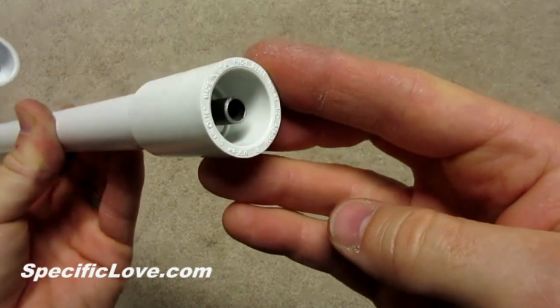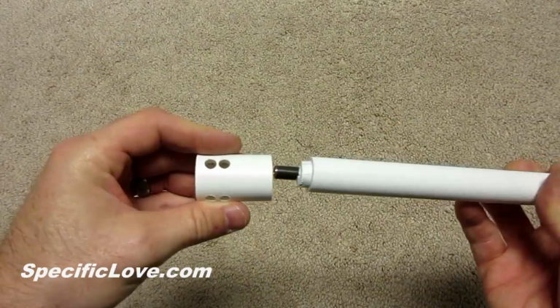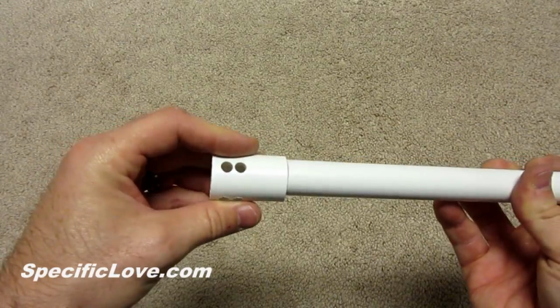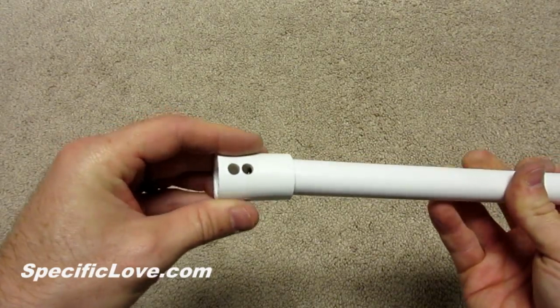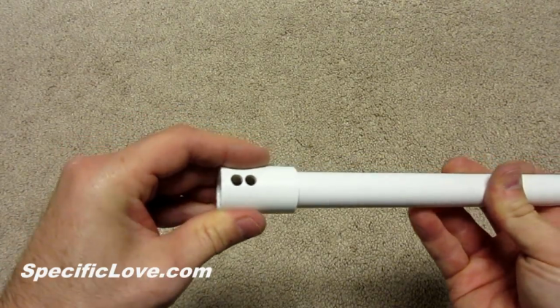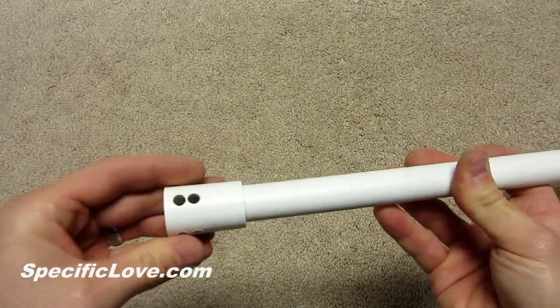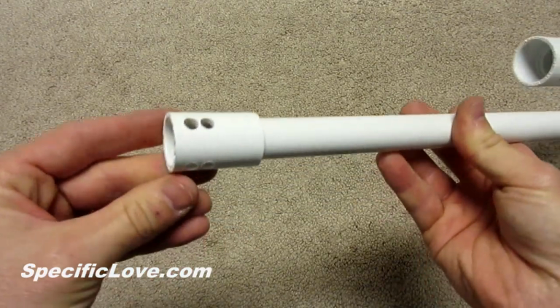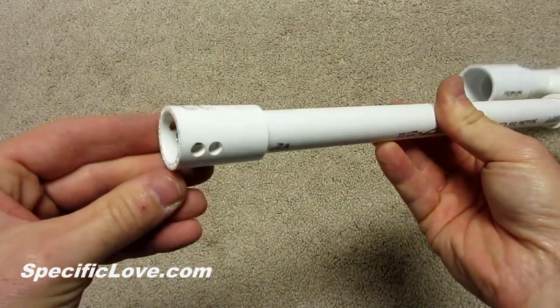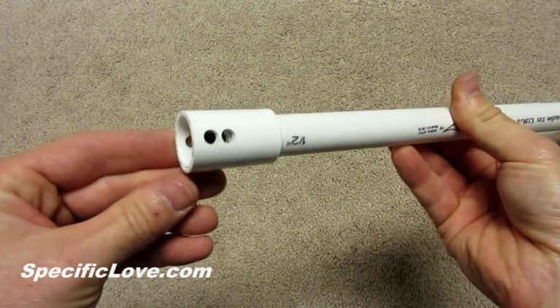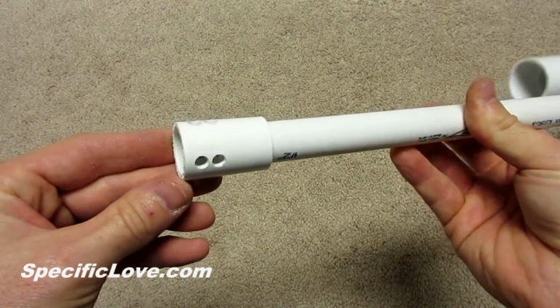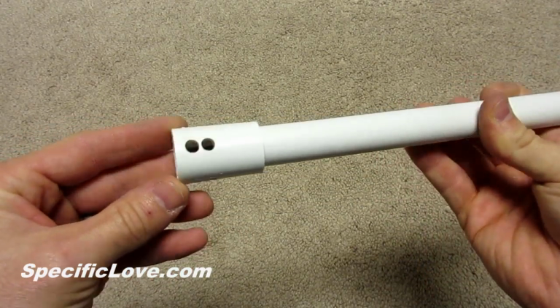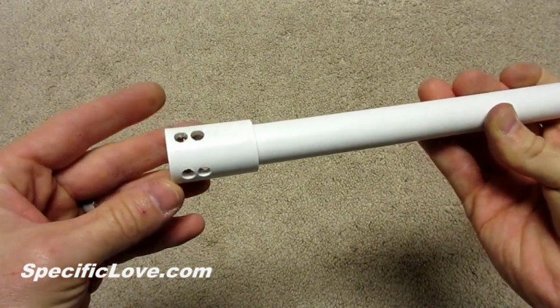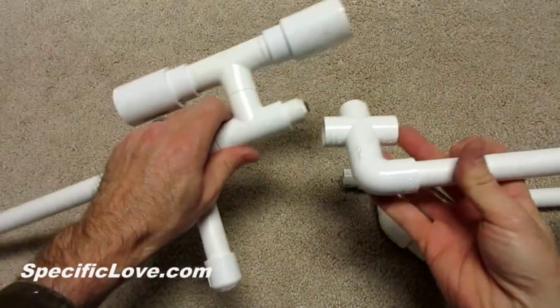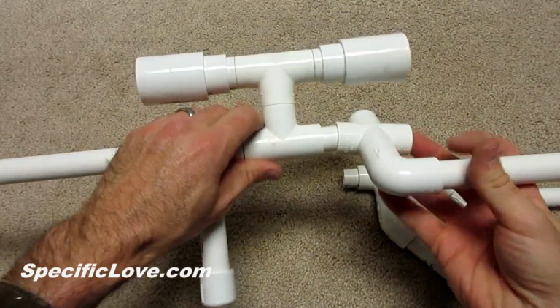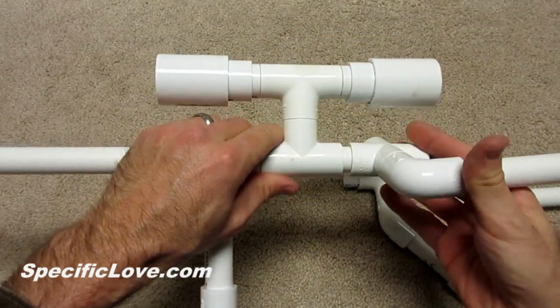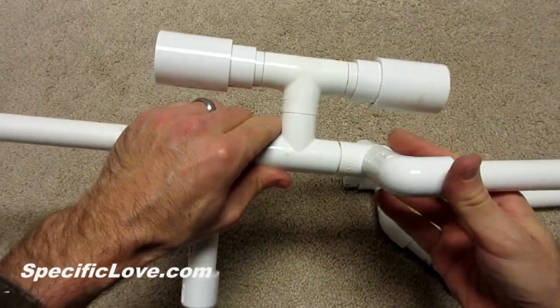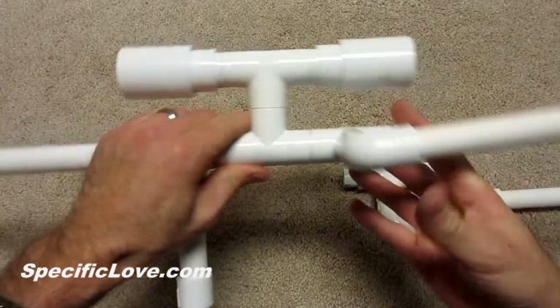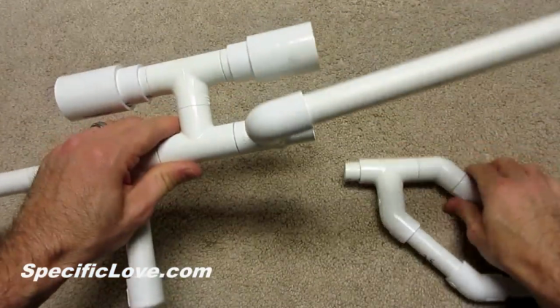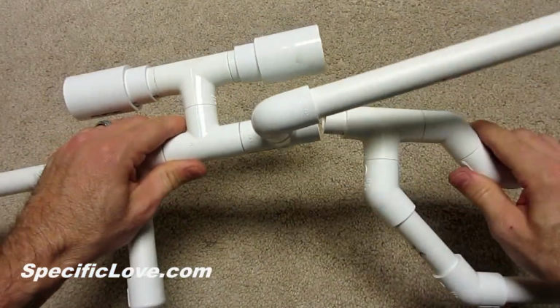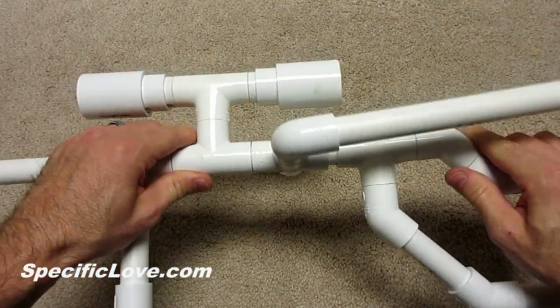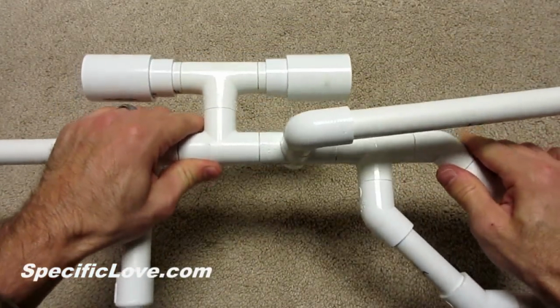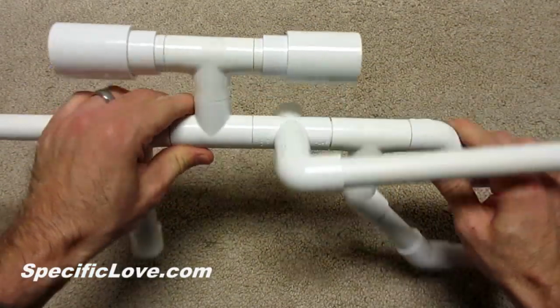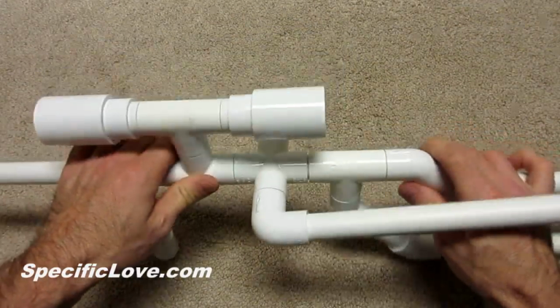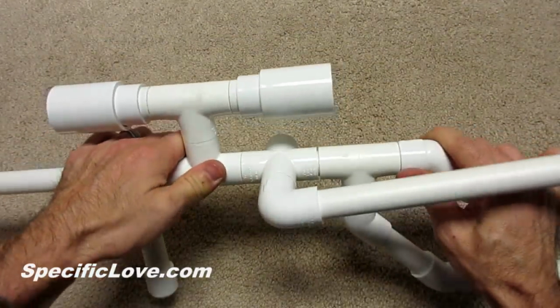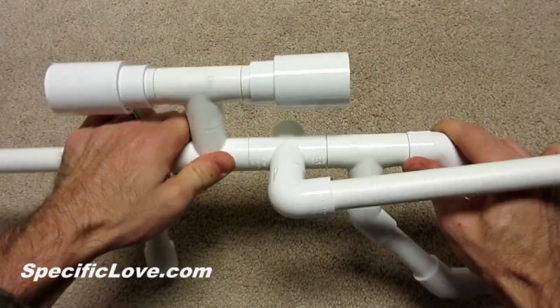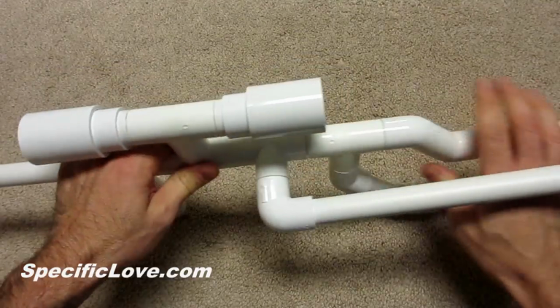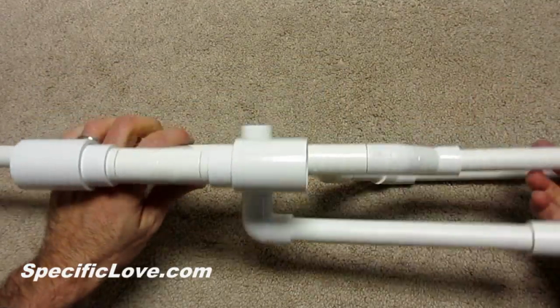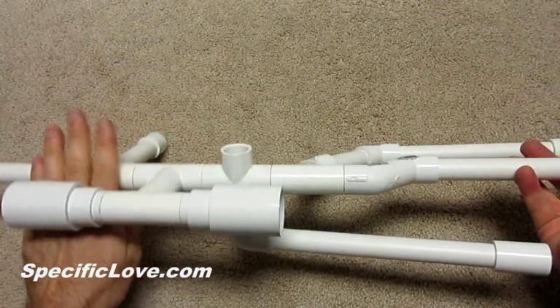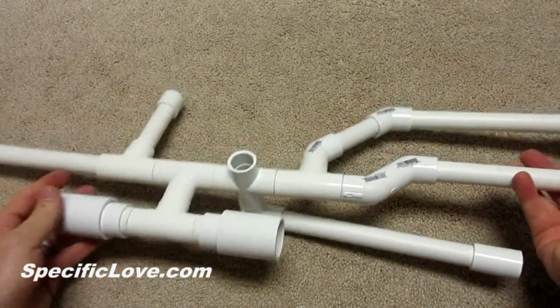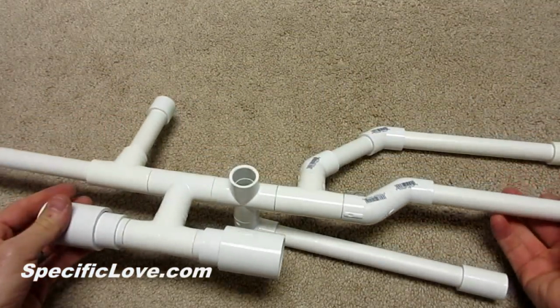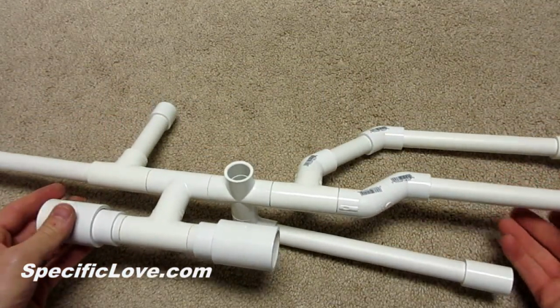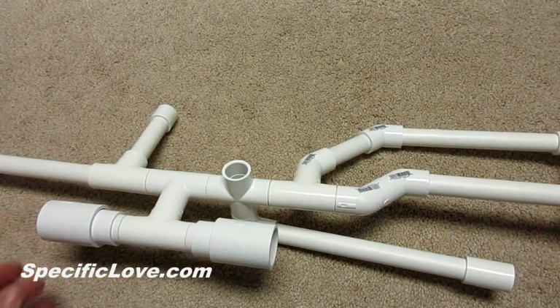If you wish, the coupling can be drilled along its sides for an even meaner appearance. I then reassembled the gun with the 4-way. With this added connection, I wanted to utilize some quick change clips for fast reloading while in battle.